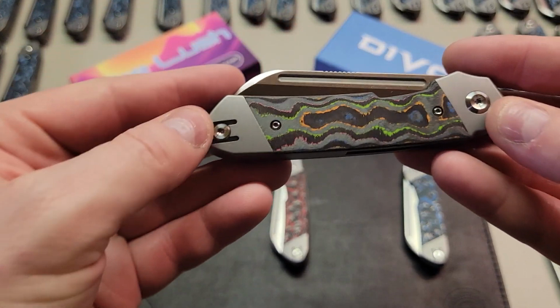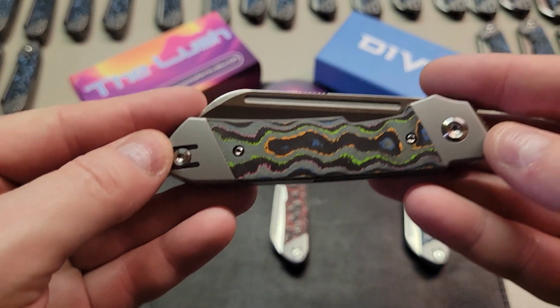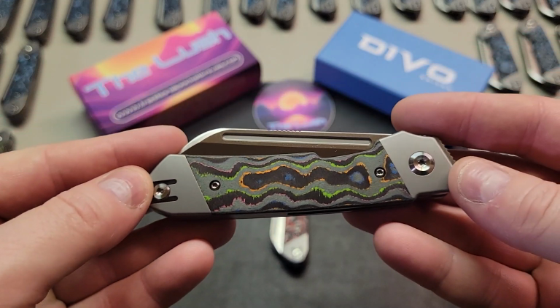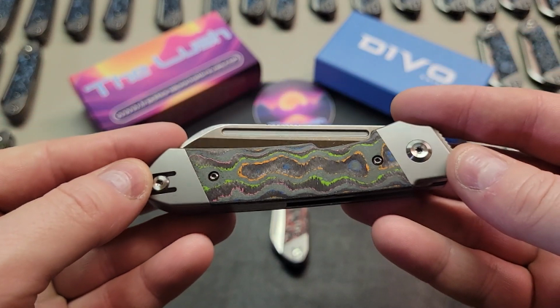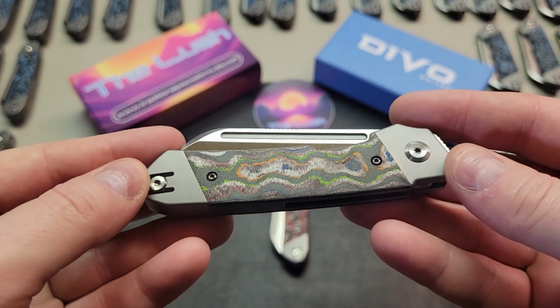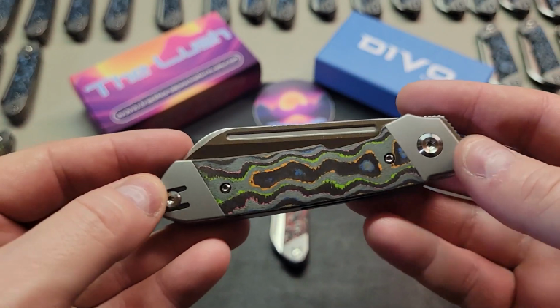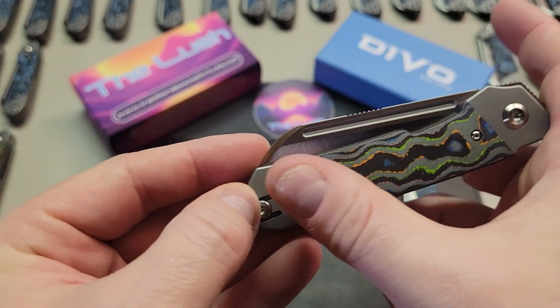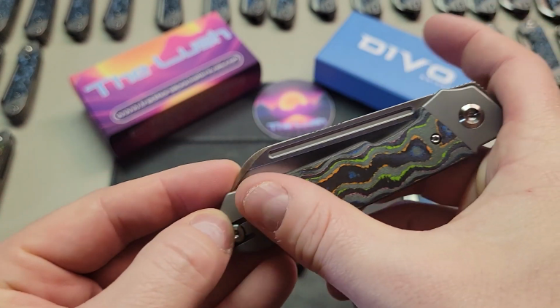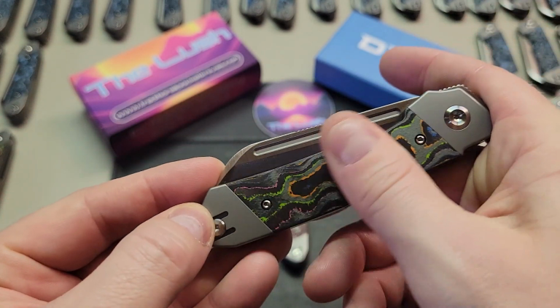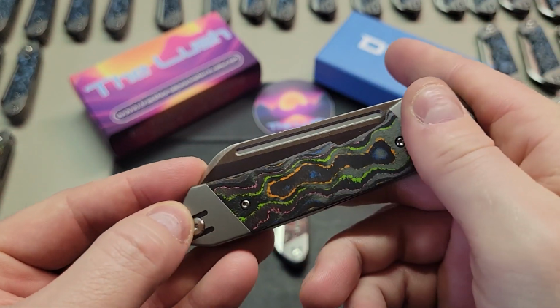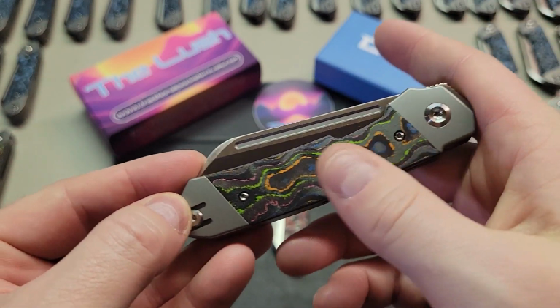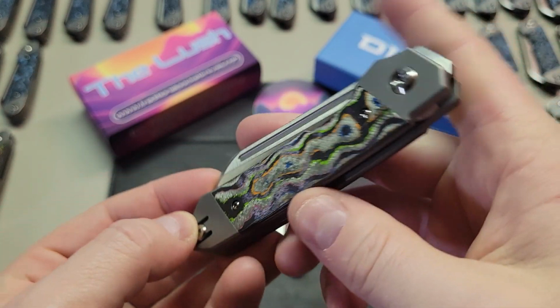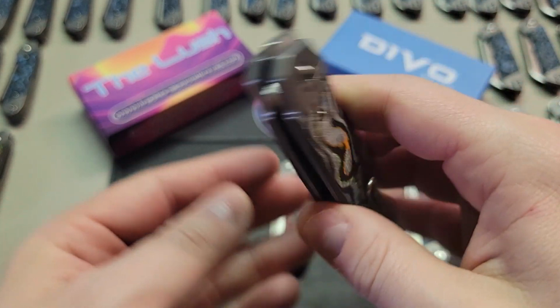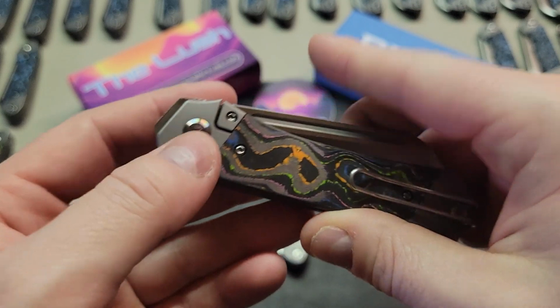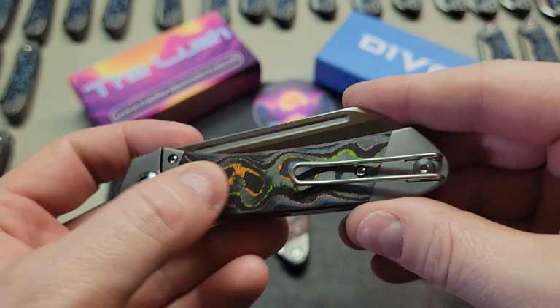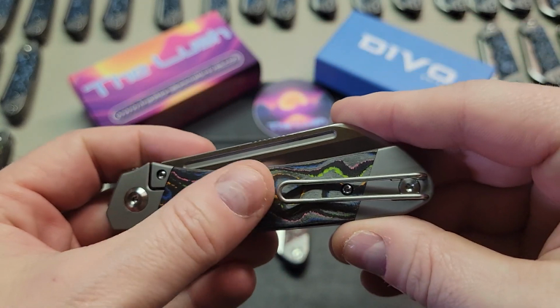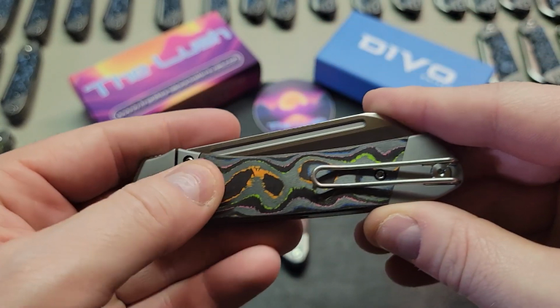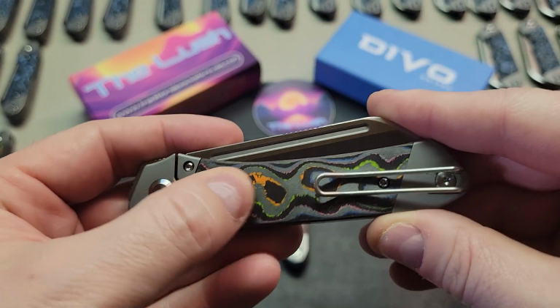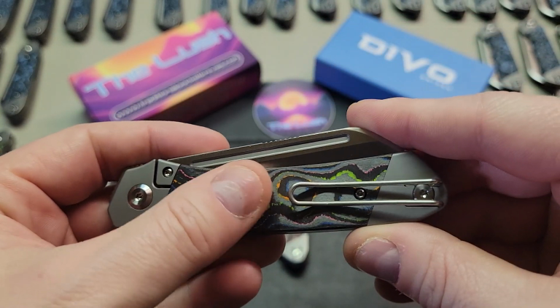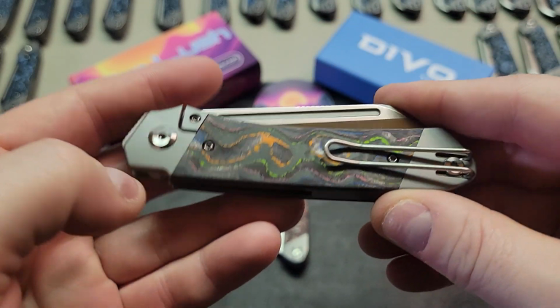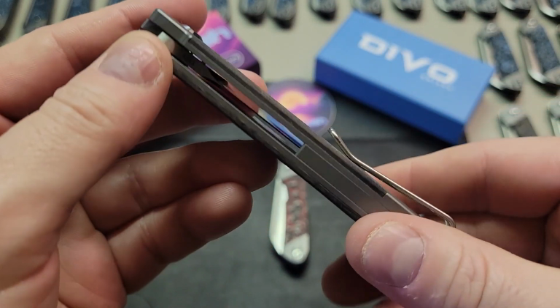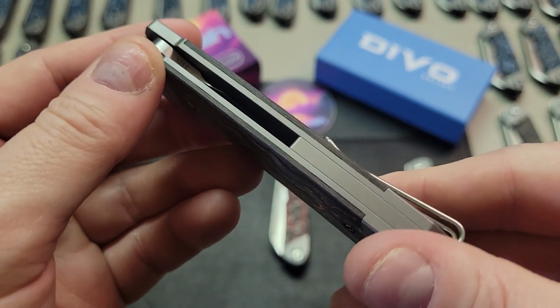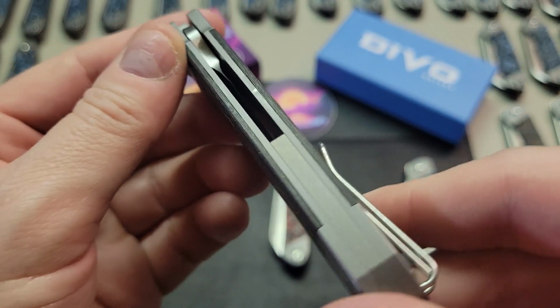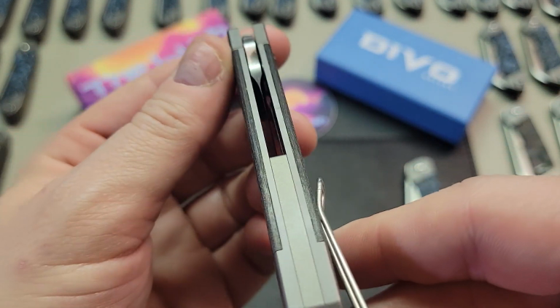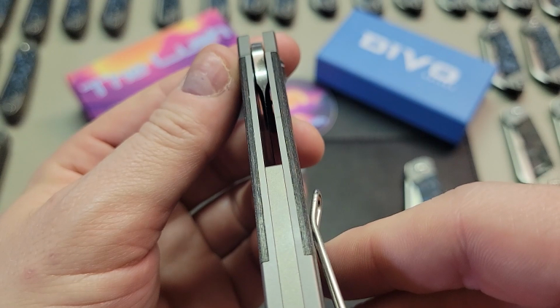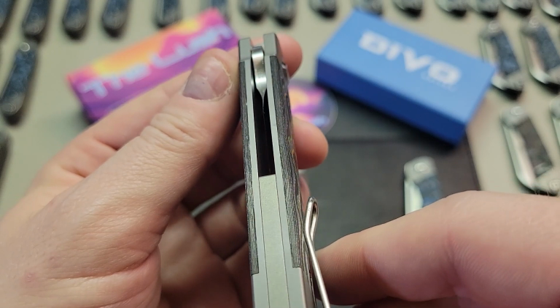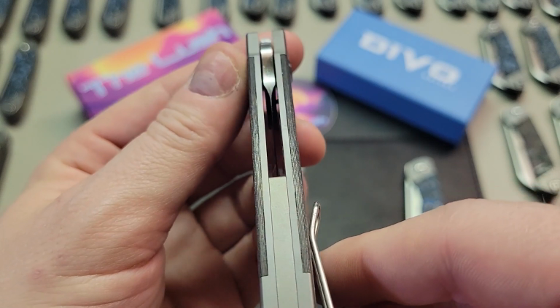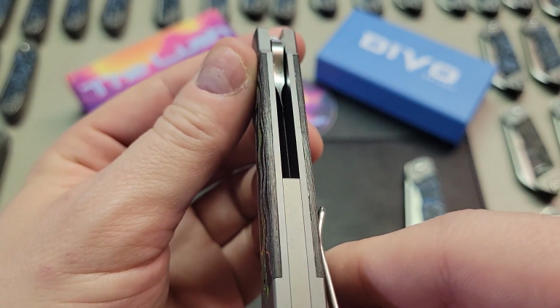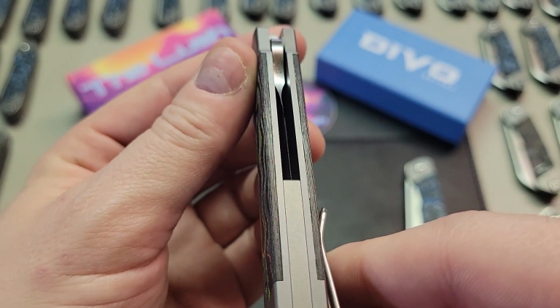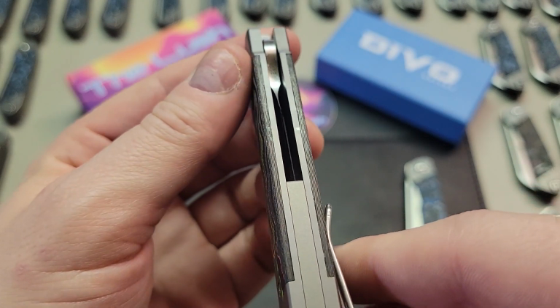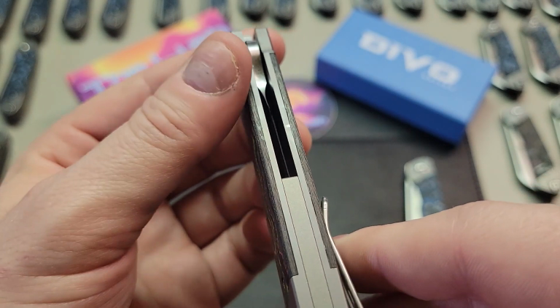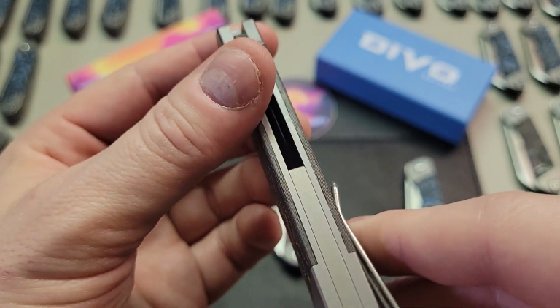First, I start by taking a close look at the carbon fiber handle, feeling the surface with my finger to make sure it's smooth and that there aren't any fraying pieces. I also check the gap between the handle and the bolsters, making sure there aren't any spaces or chipping present.